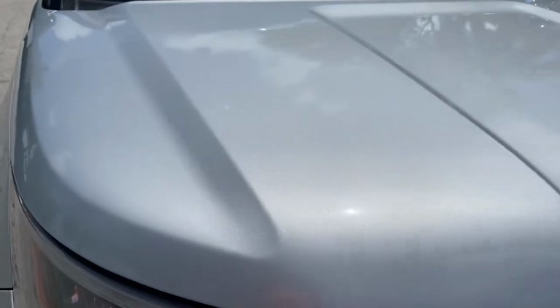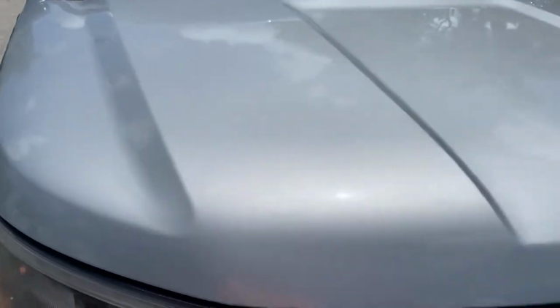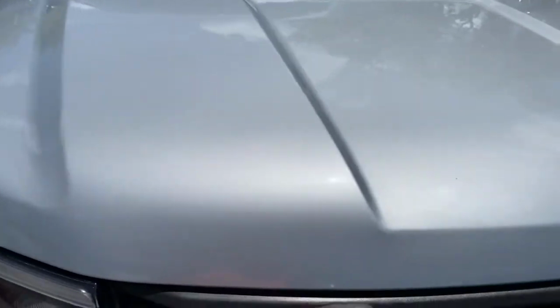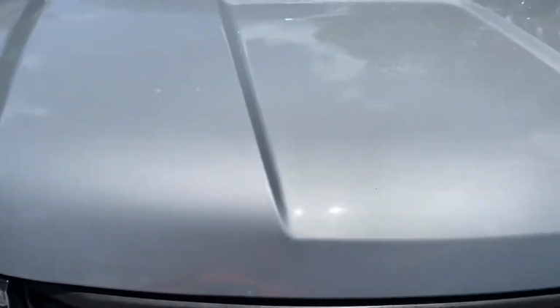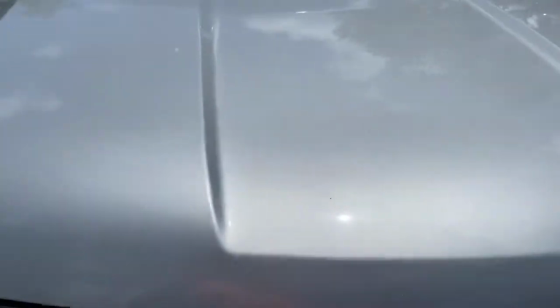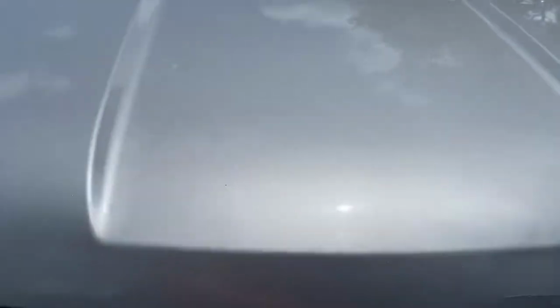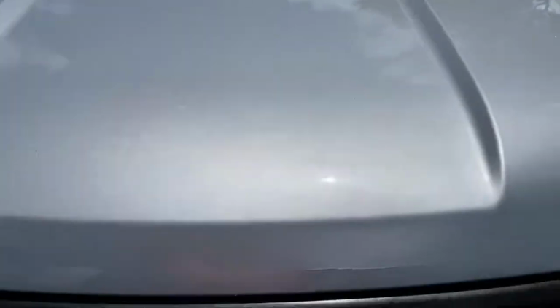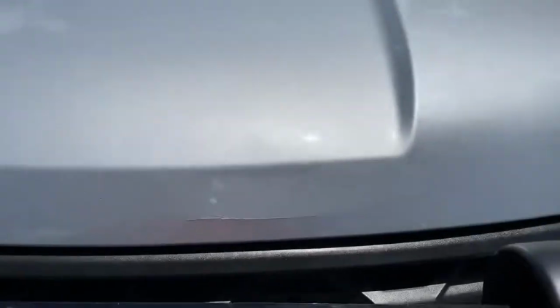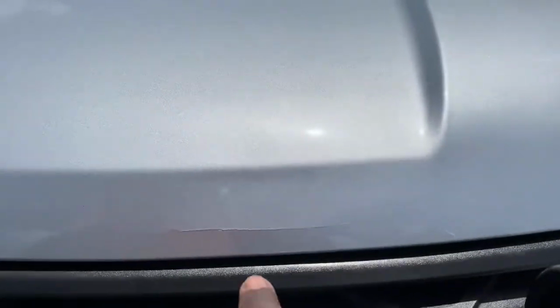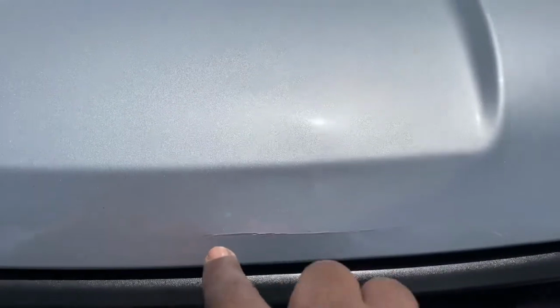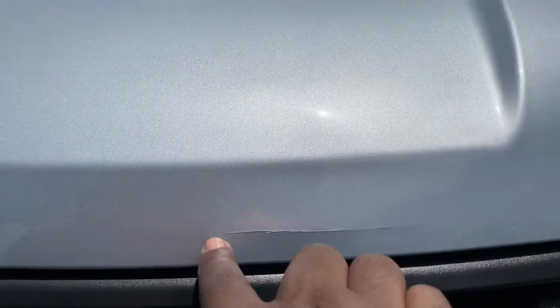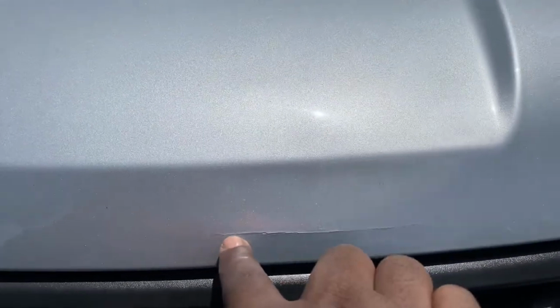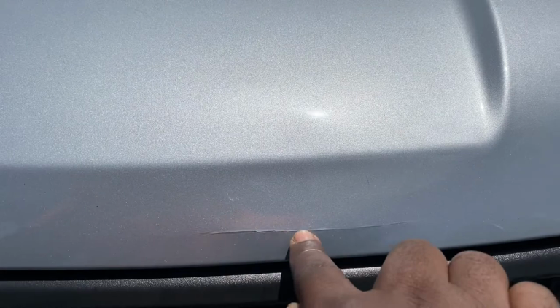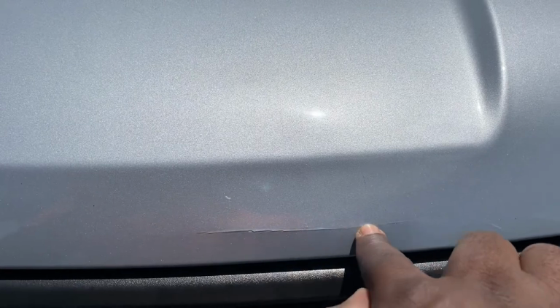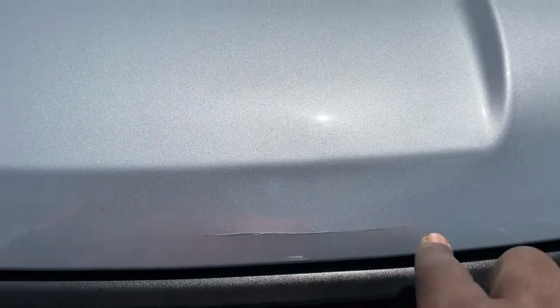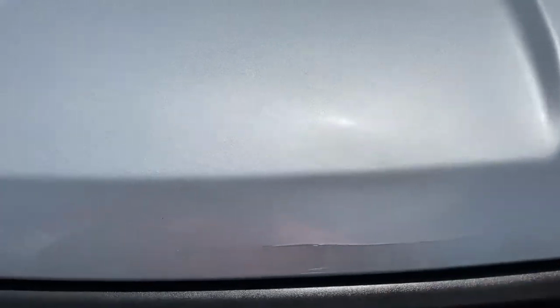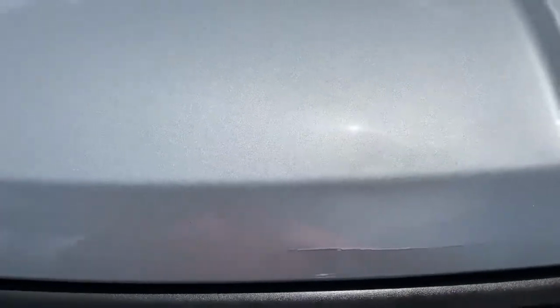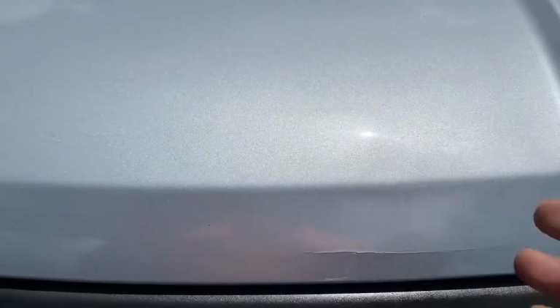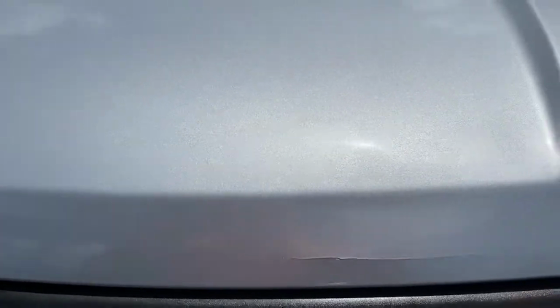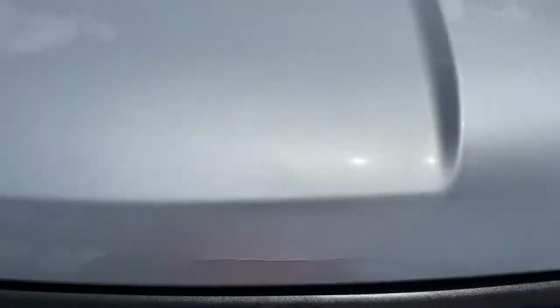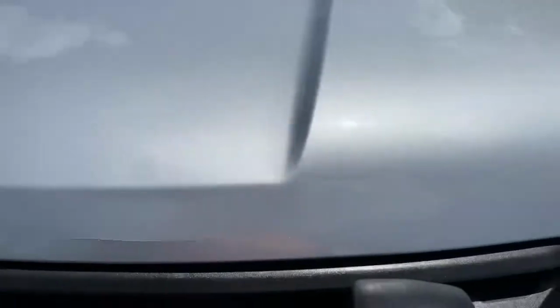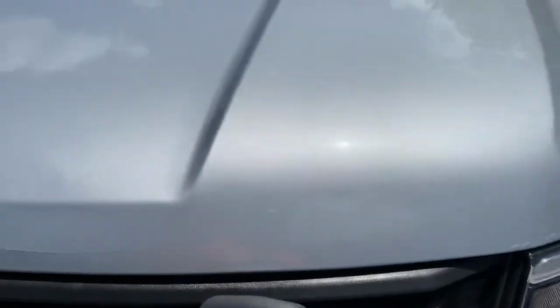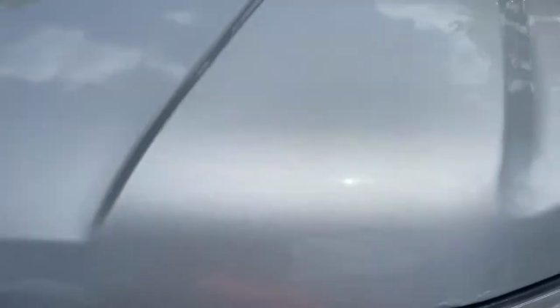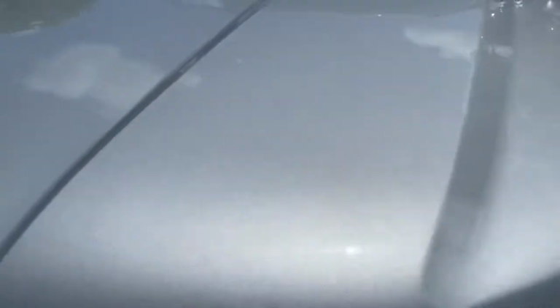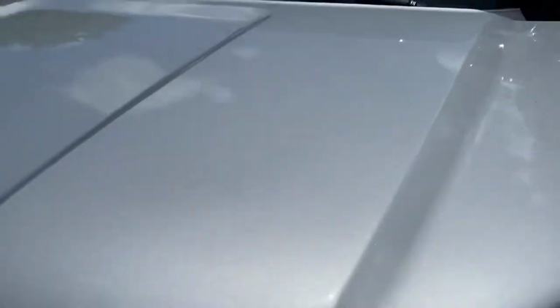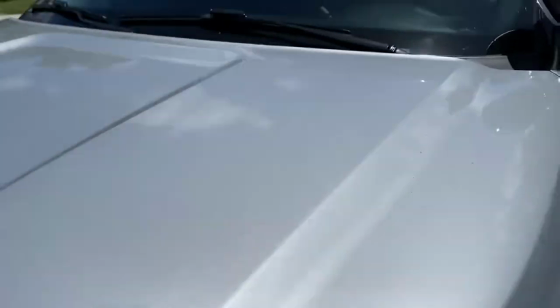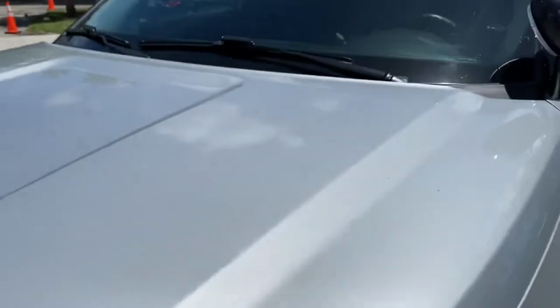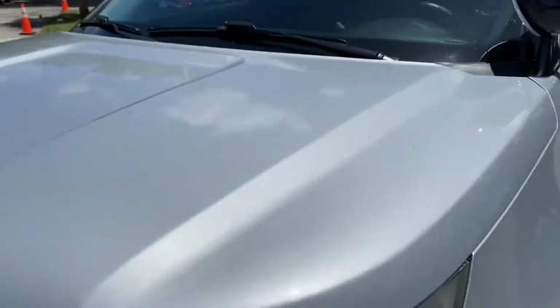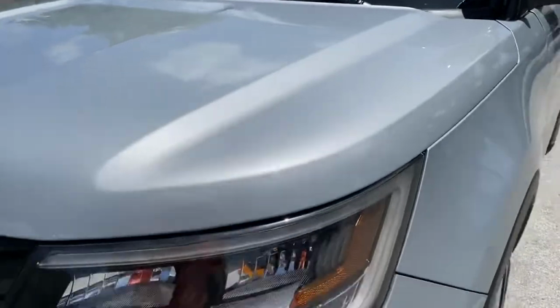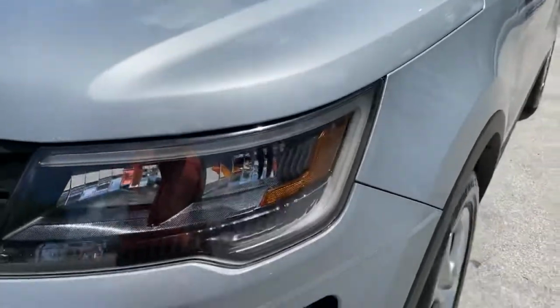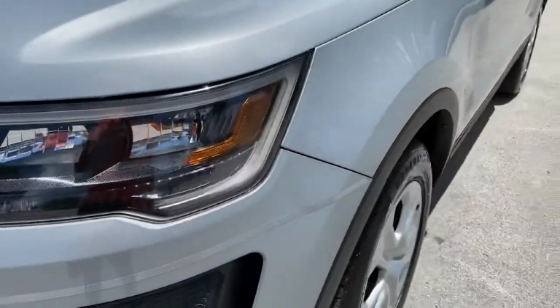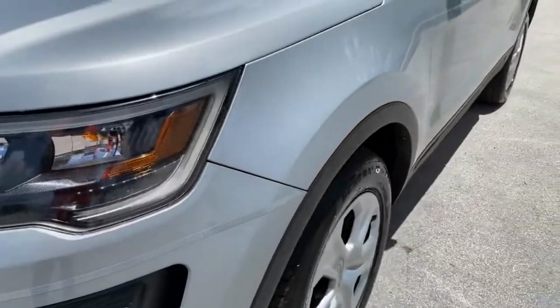Hood itself is super nice. There is a very small split here, possibly from the push bar — I'm not sure. And that's all I see there.